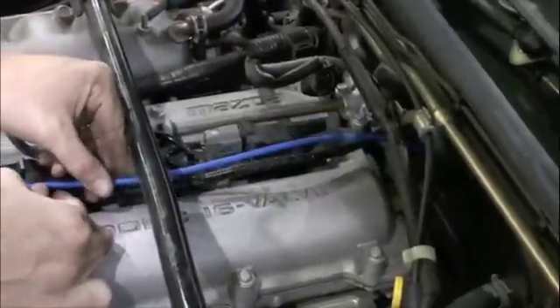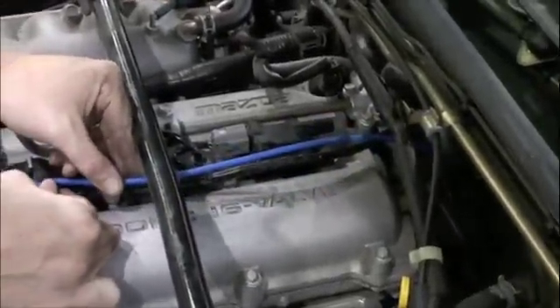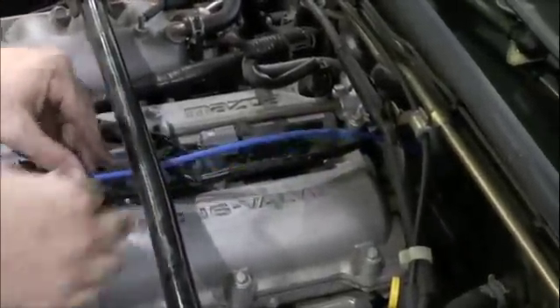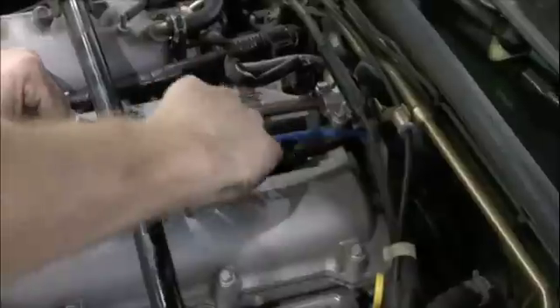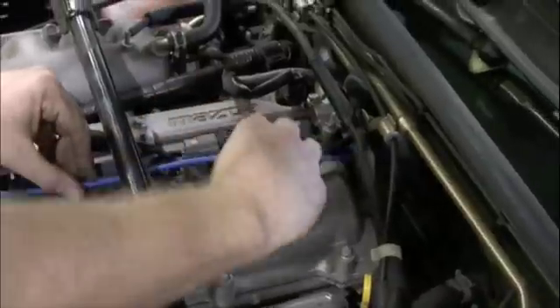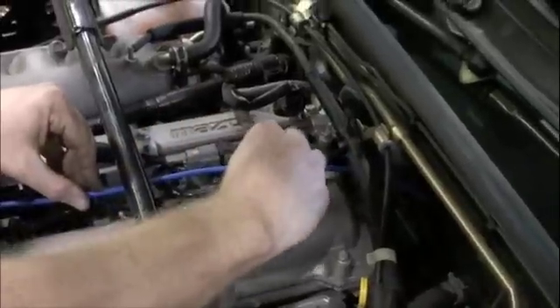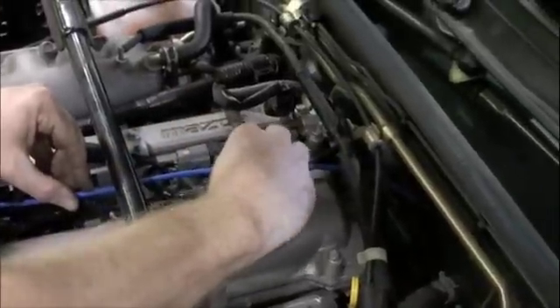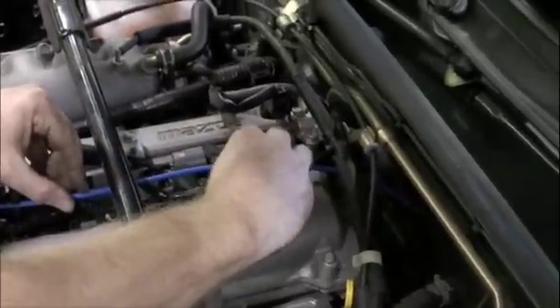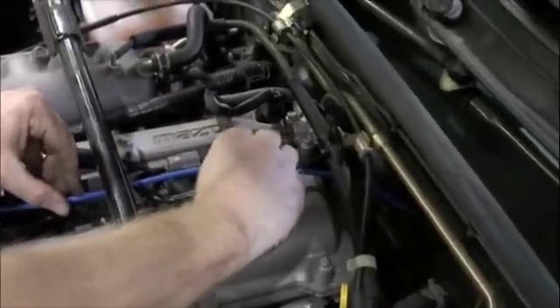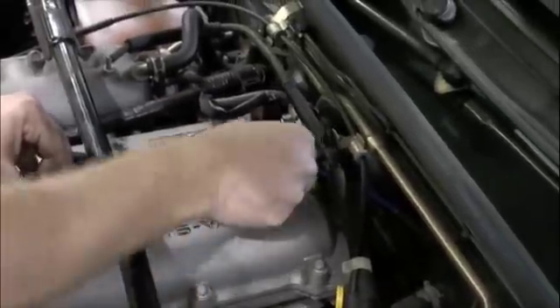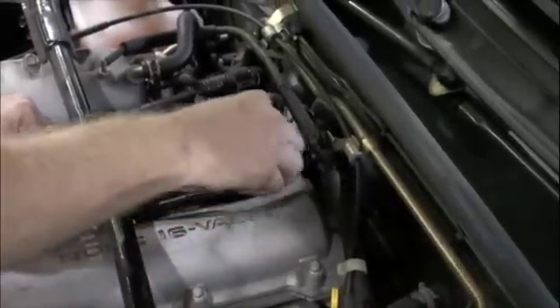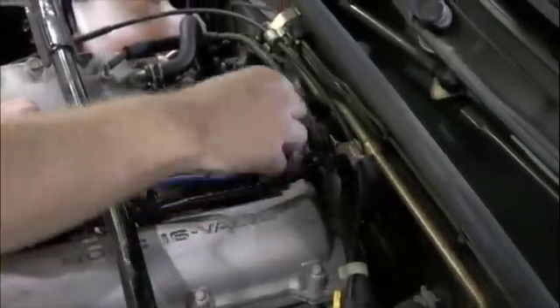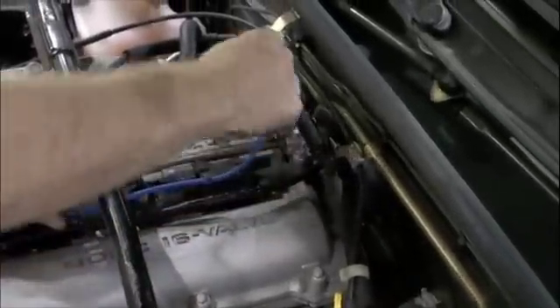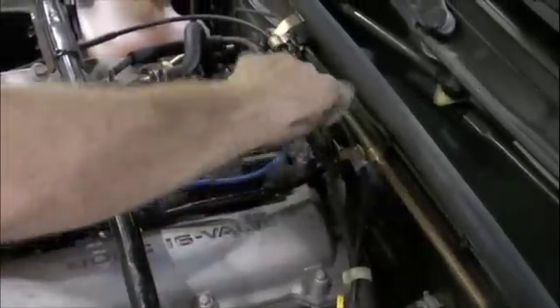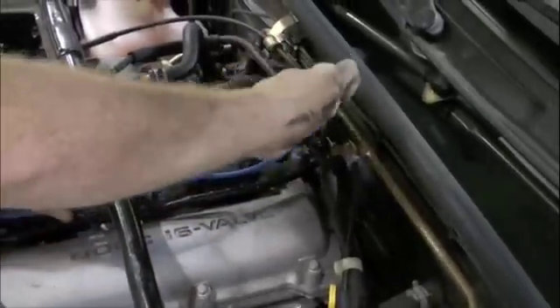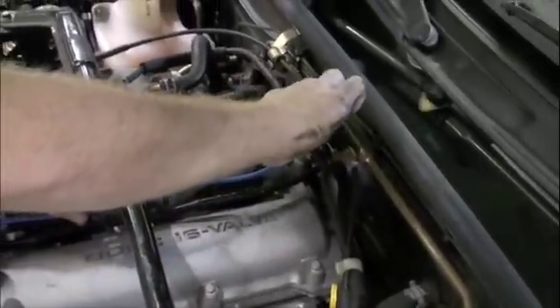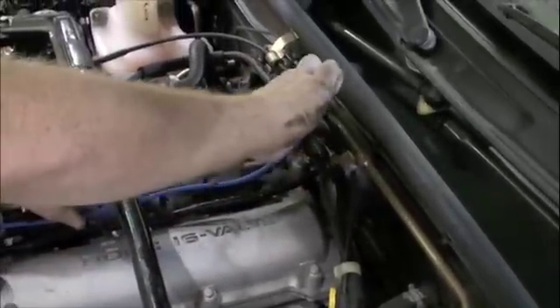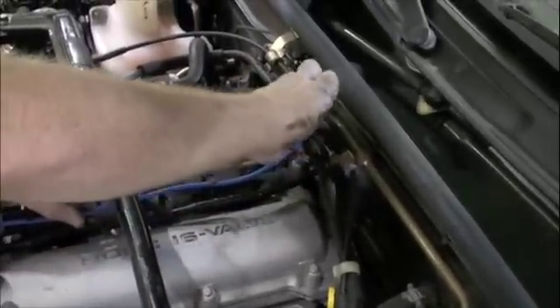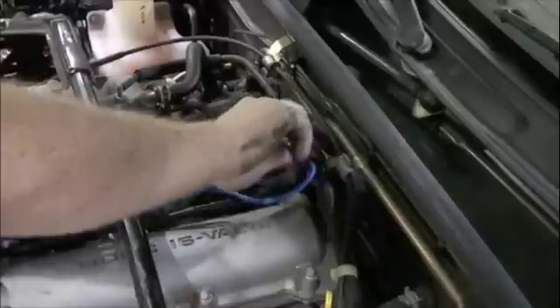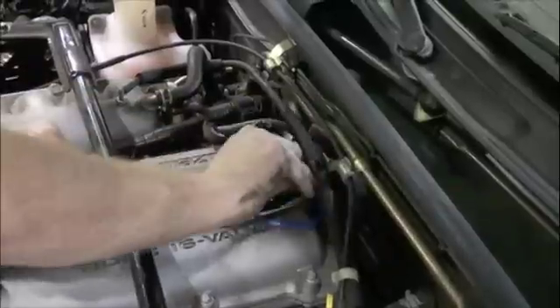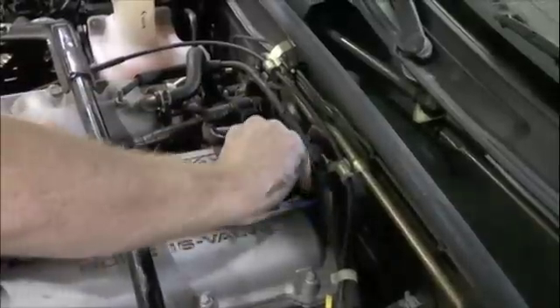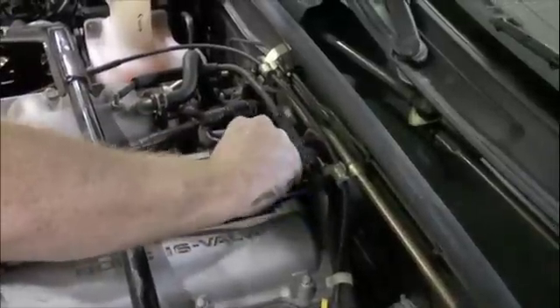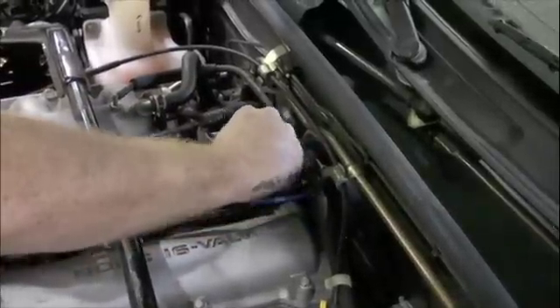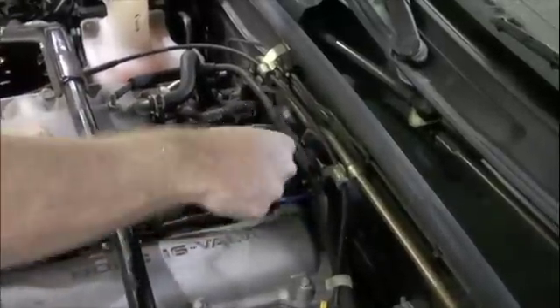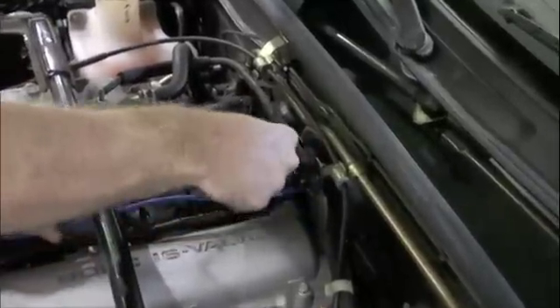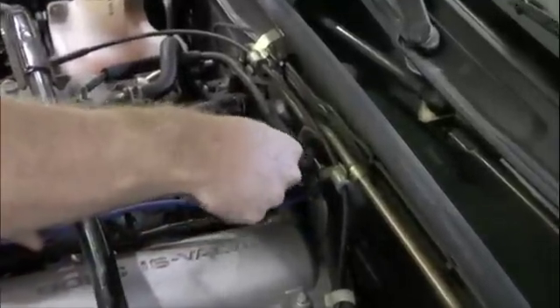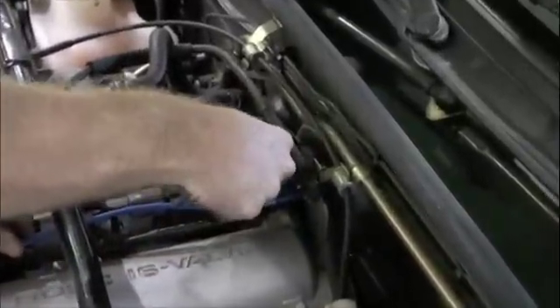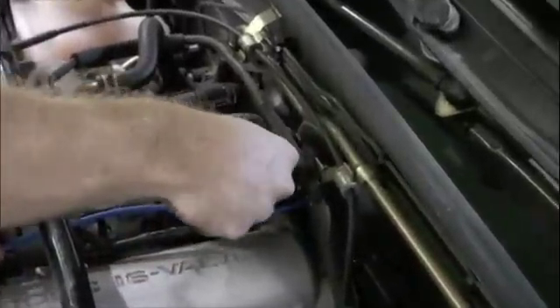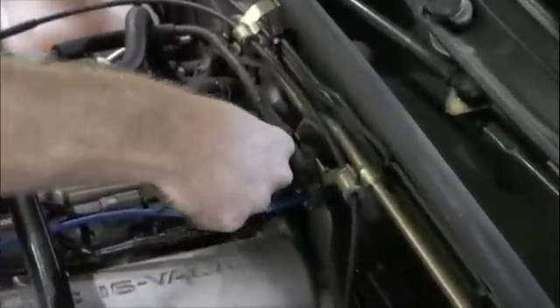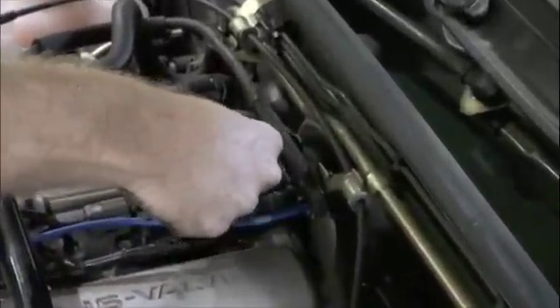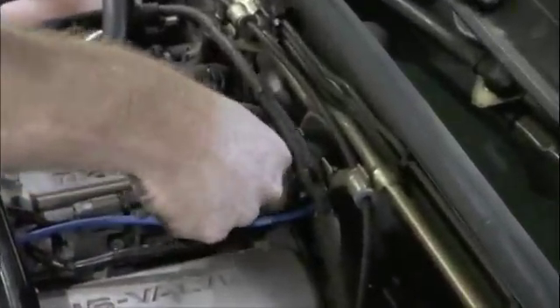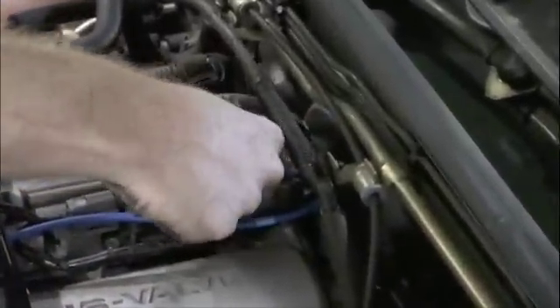Route the new wire the same way as the original wire, avoiding contact with surfaces that become hot or are sharp, making sure to use any wire separators that are in place. Connect the coil side of the wire to the ignition coil.